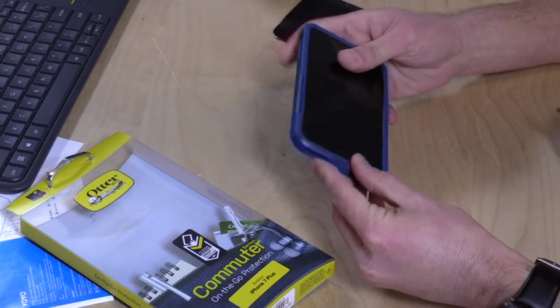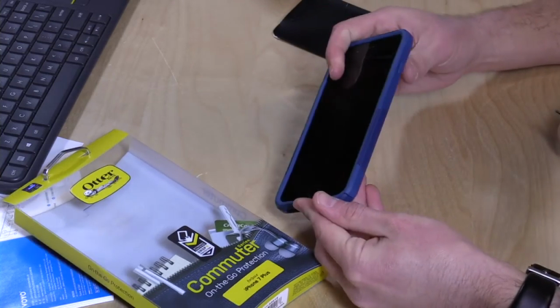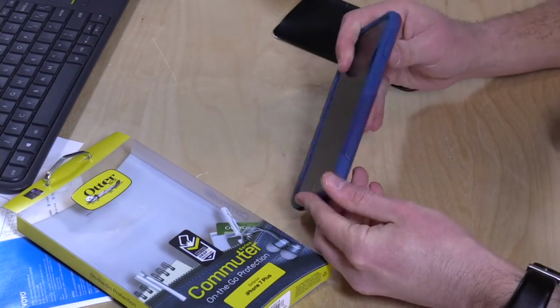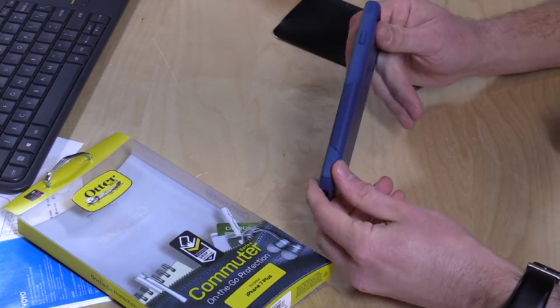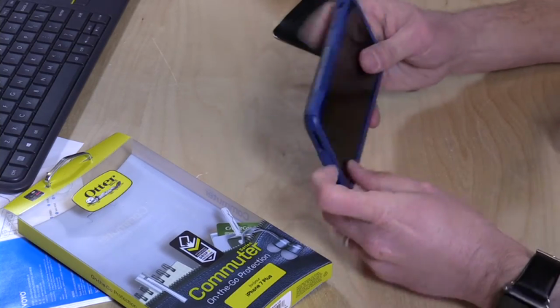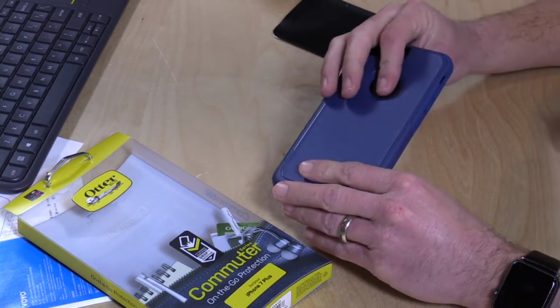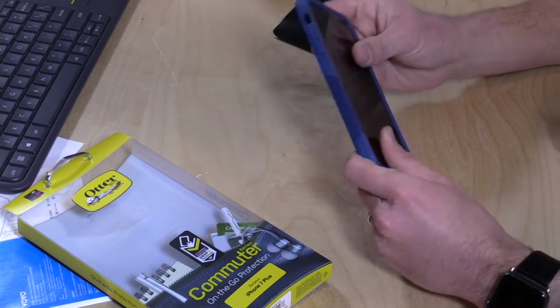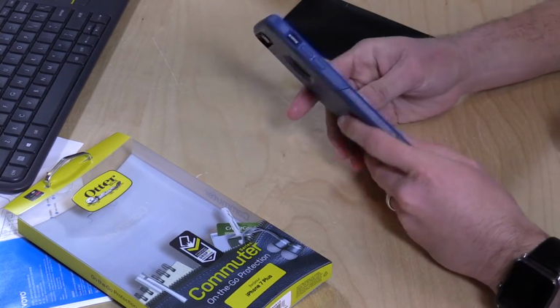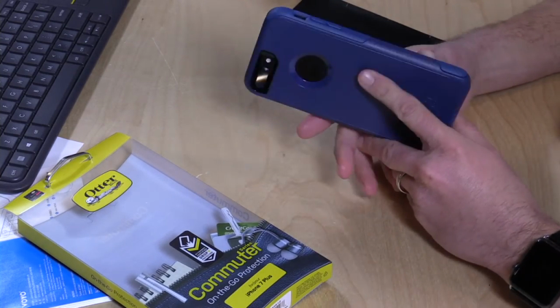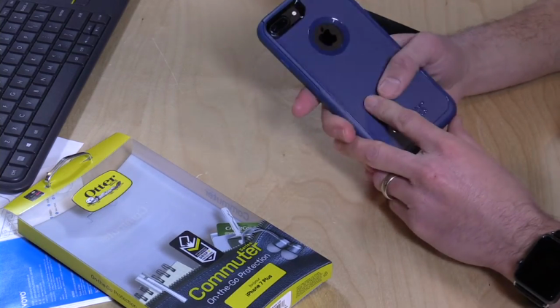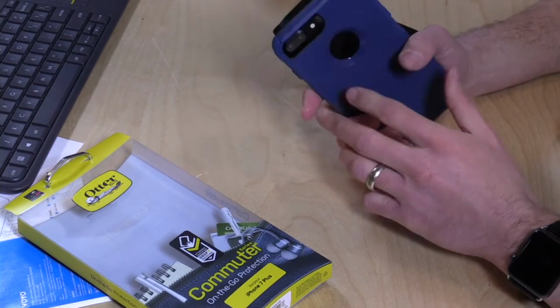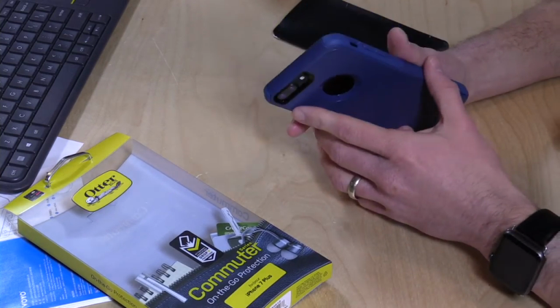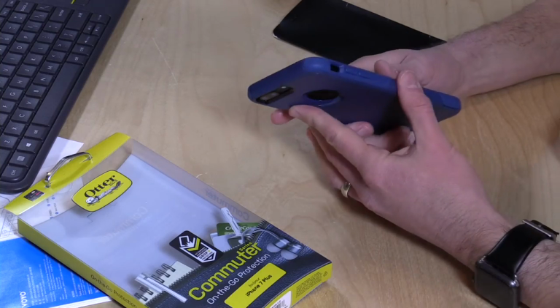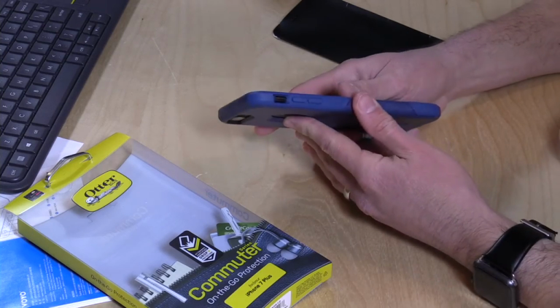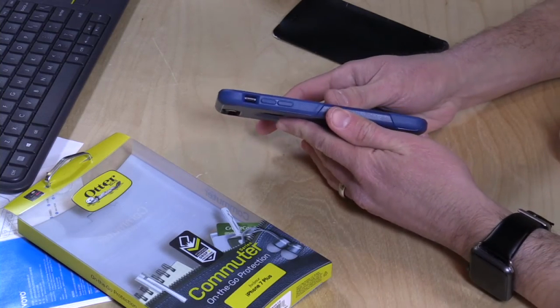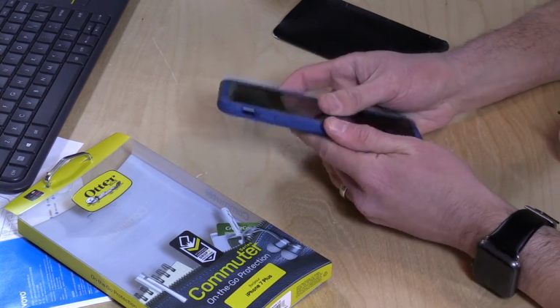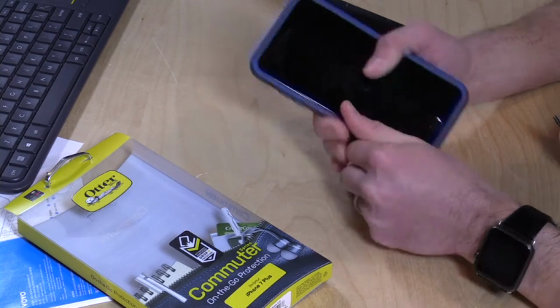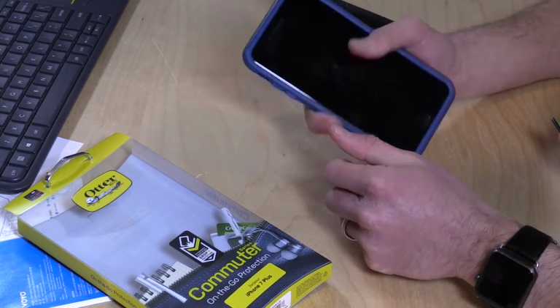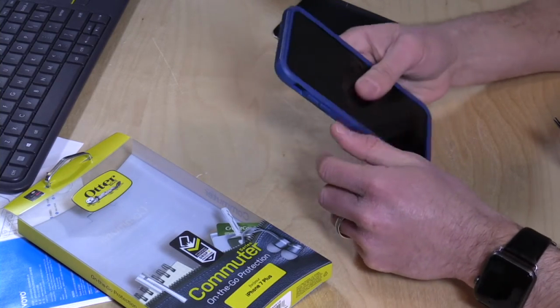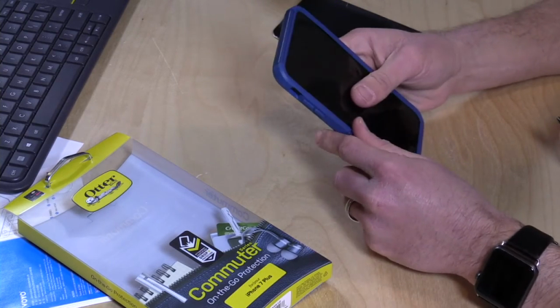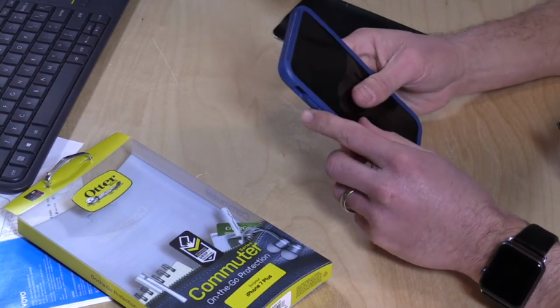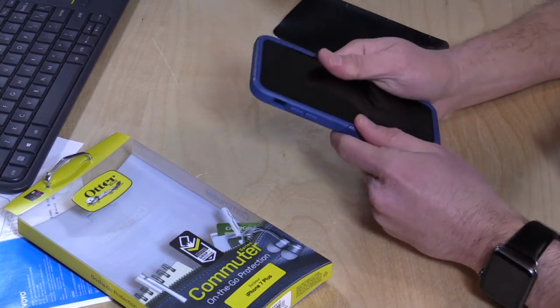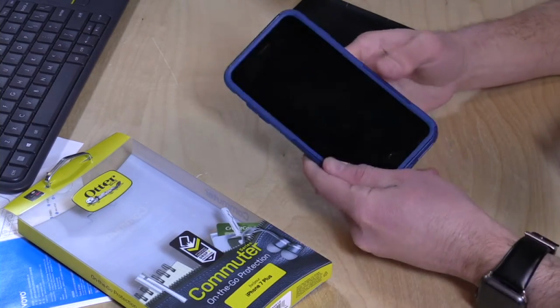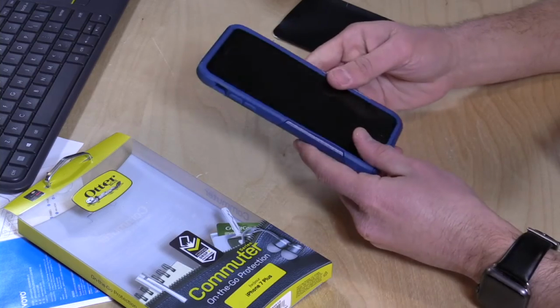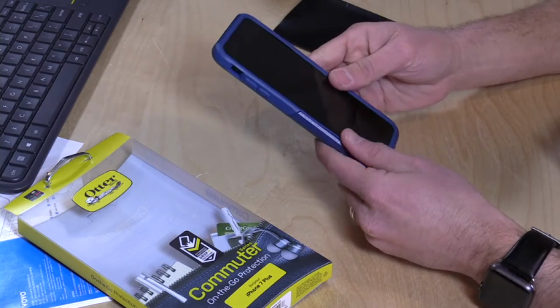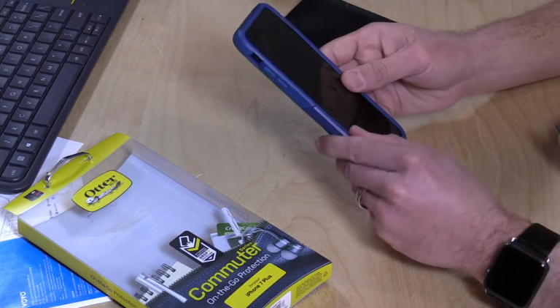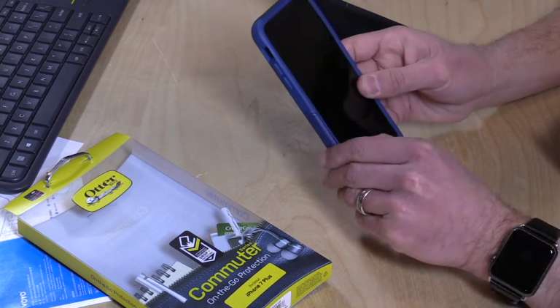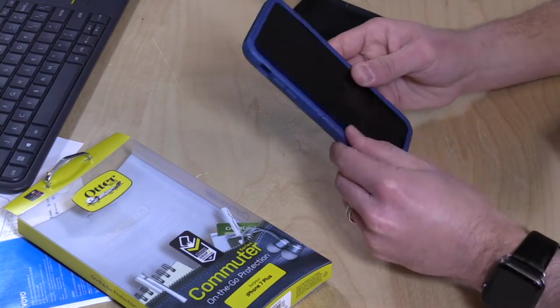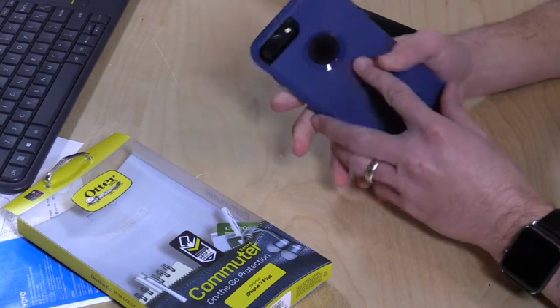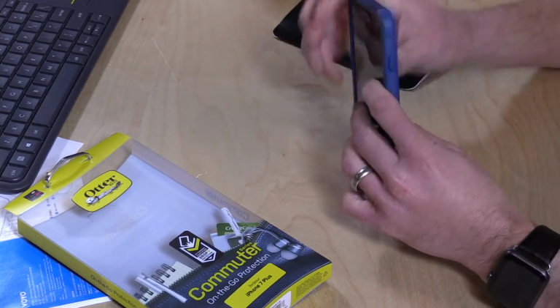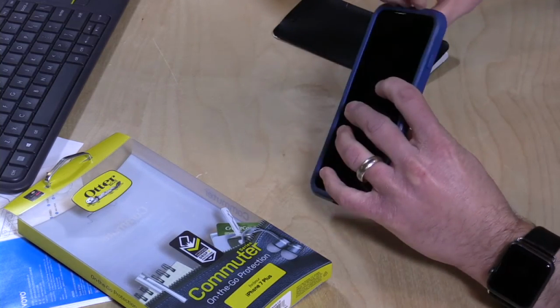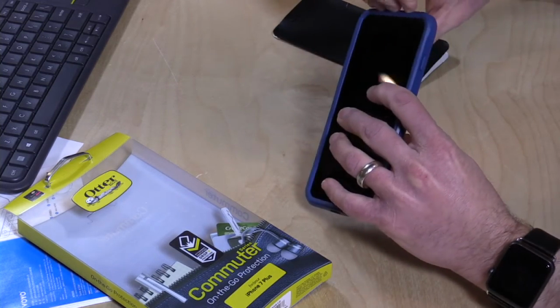It's nice that you can get an OtterBox case that's not a complete tank like a lot of their other cases, which really make the phone a lot bigger. It doesn't add all that much girth, and it does give you some protection if you are concerned about dropping your phone.